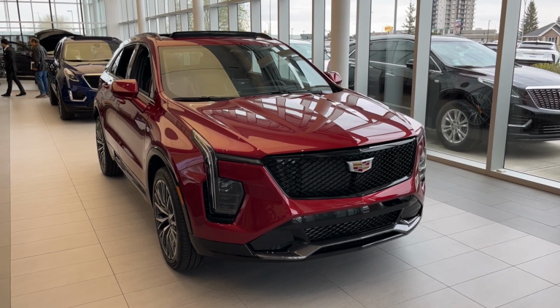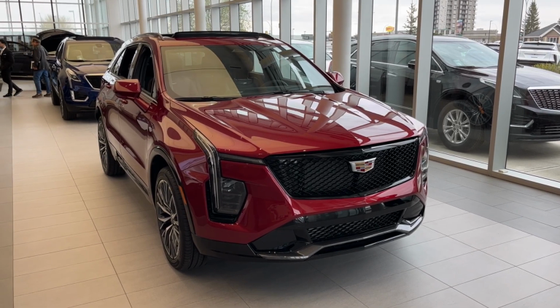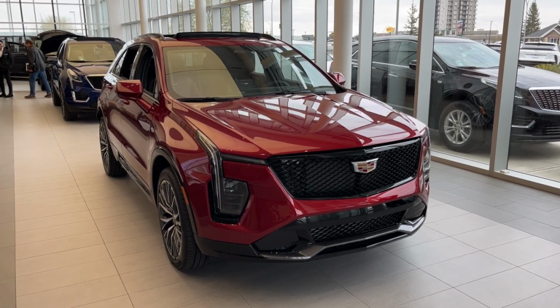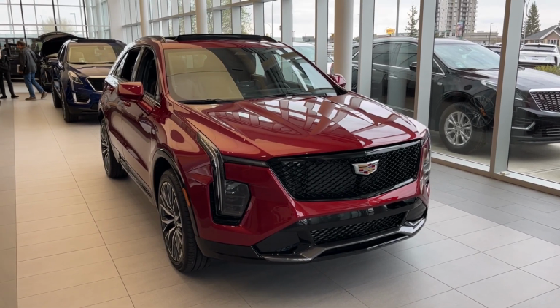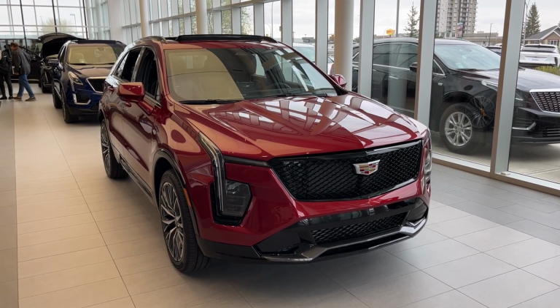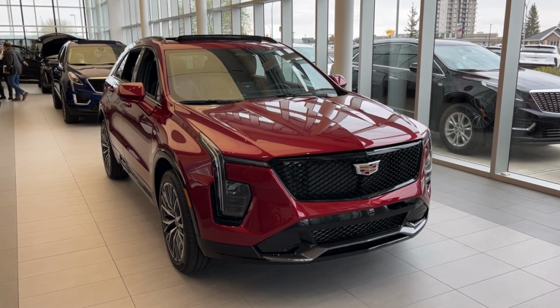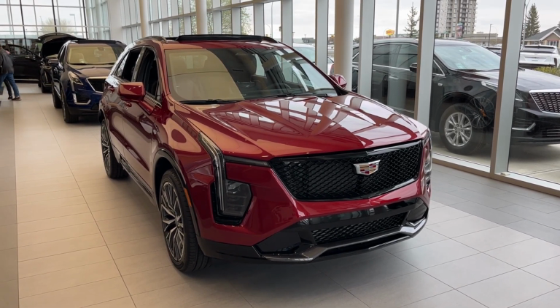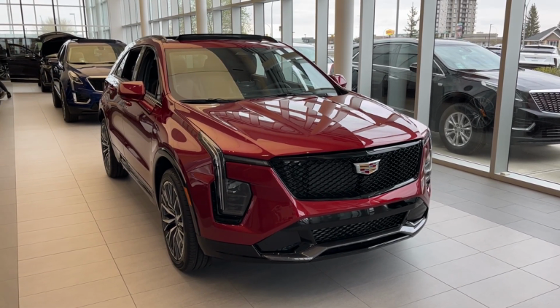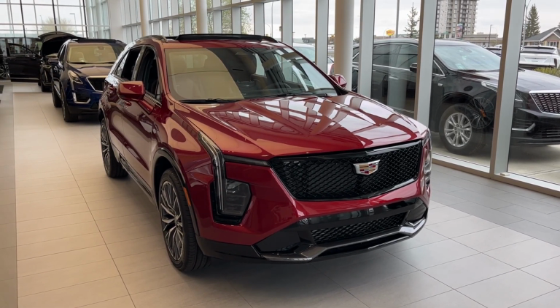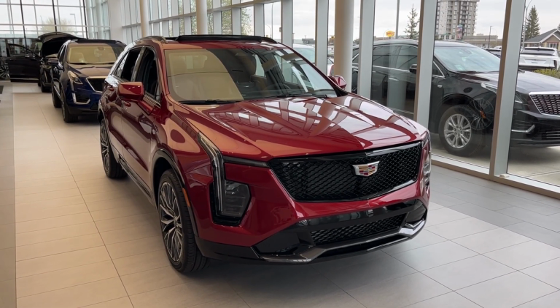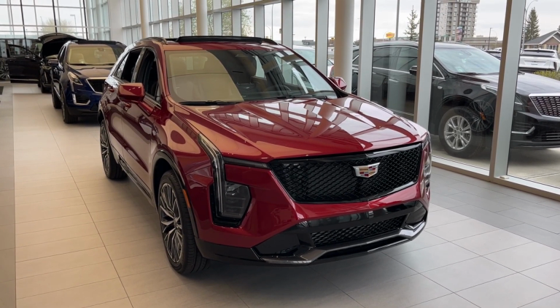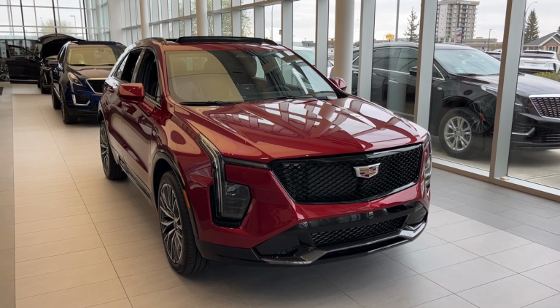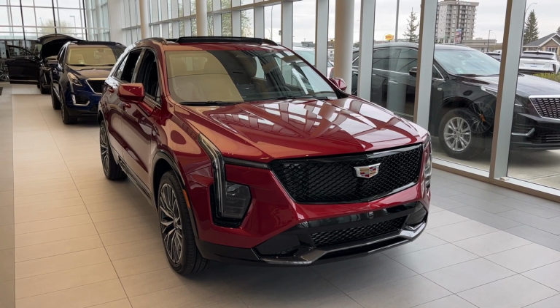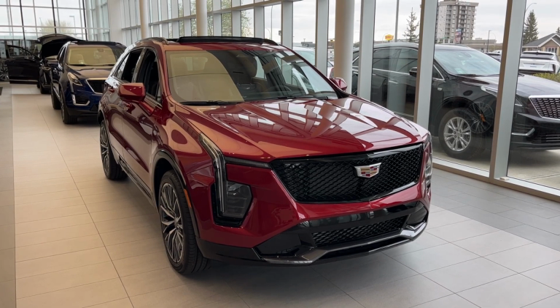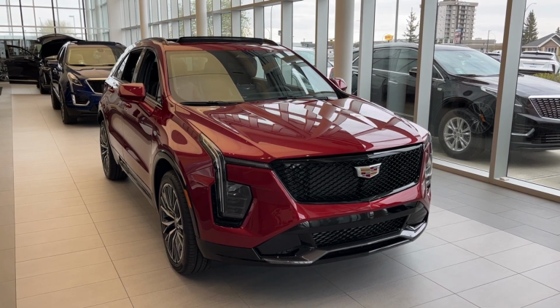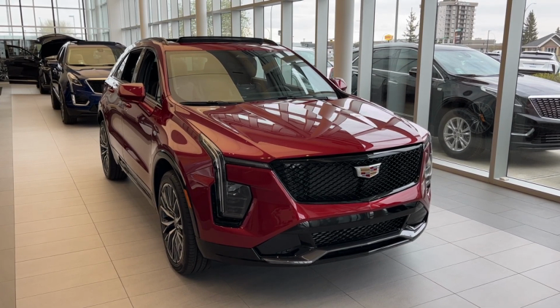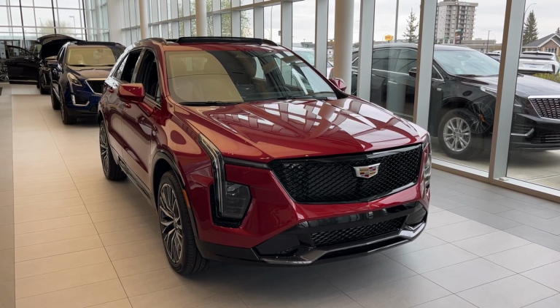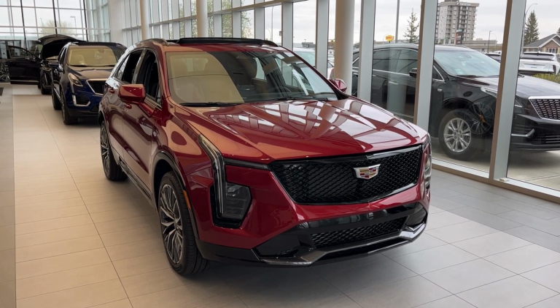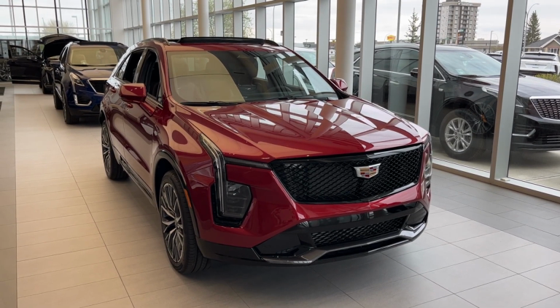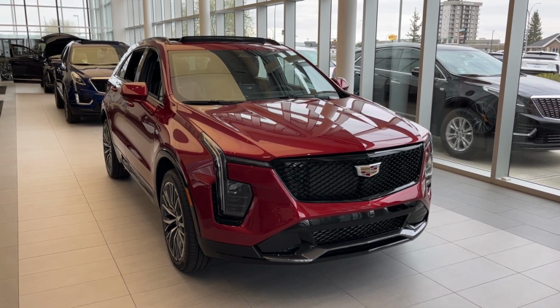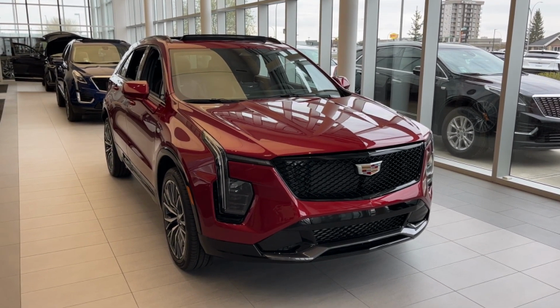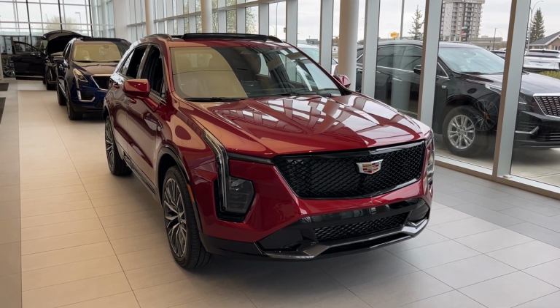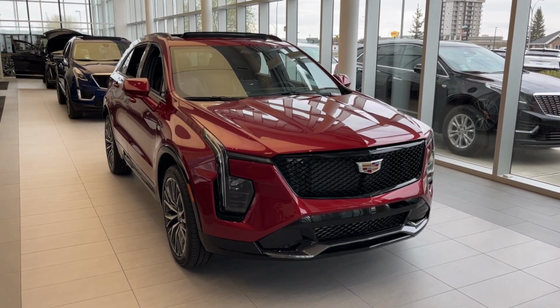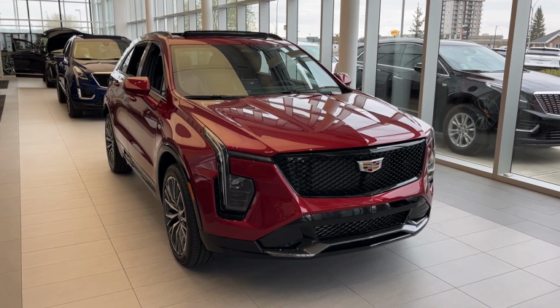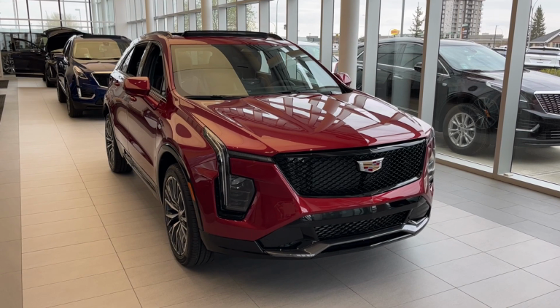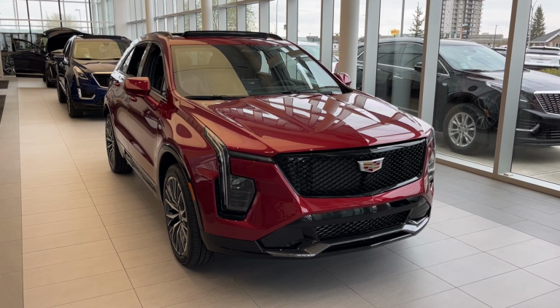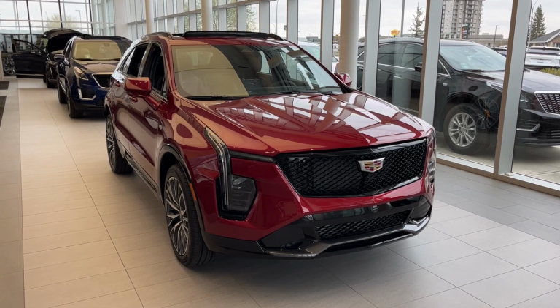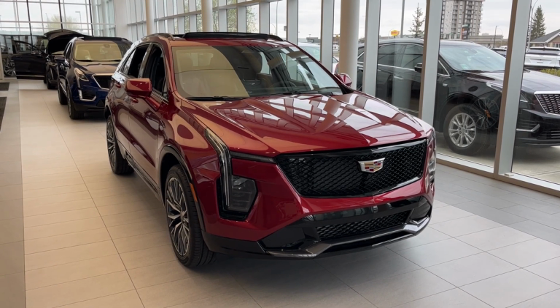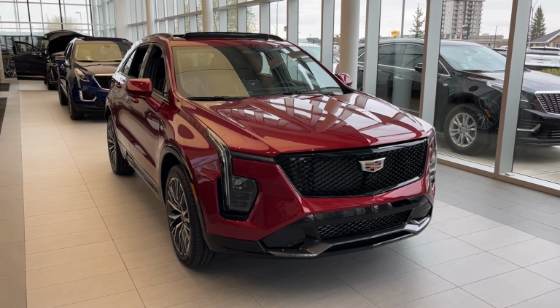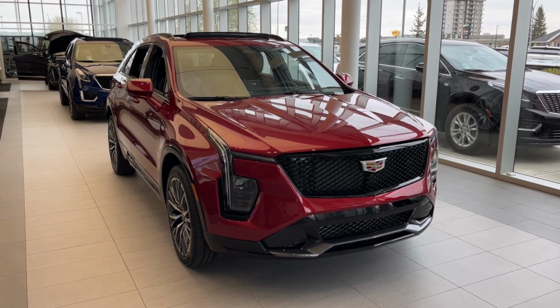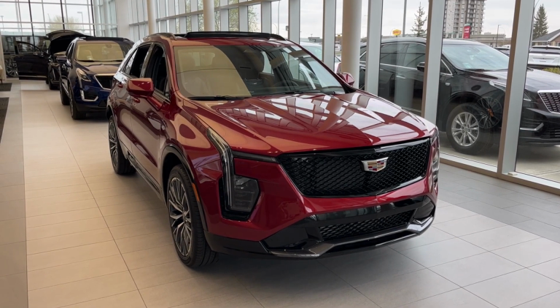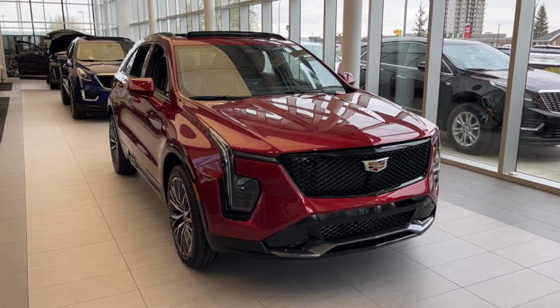Hello and welcome to Wolfe Cadillac Edmonton. Today we're taking a look at a 2024 Cadillac XT4 Sport featuring a red Infrared Tintcoat with a jet black interior. Under the hood sits a 2.0-liter turbocharged engine paired to a 9-speed automatic transmission.